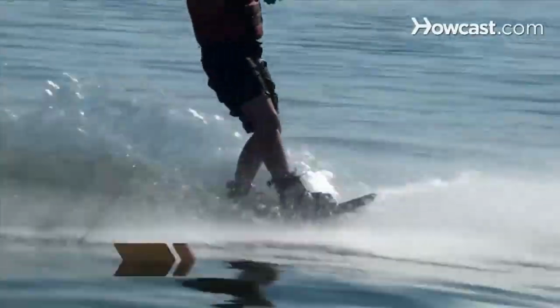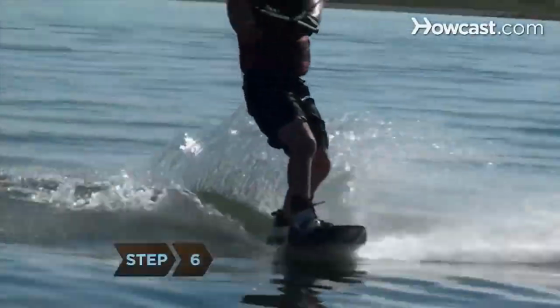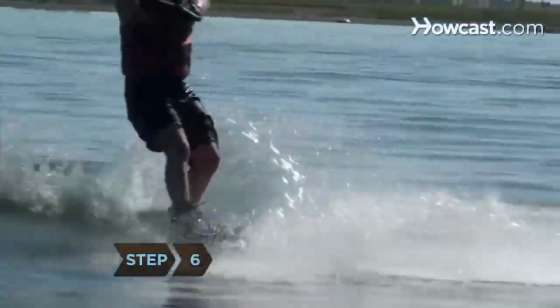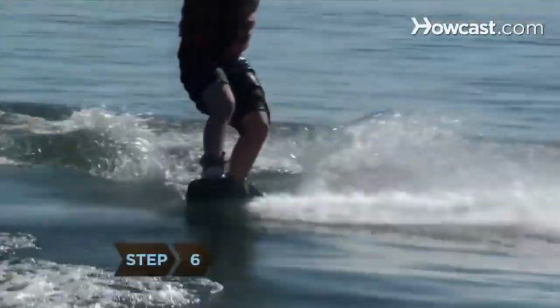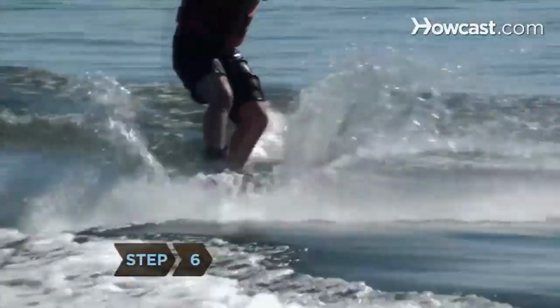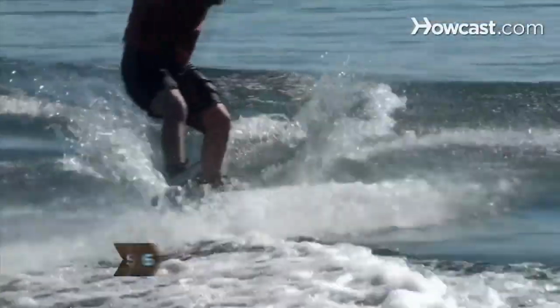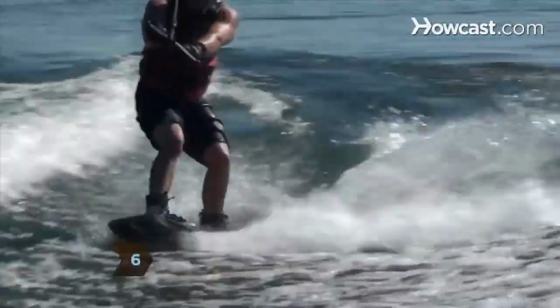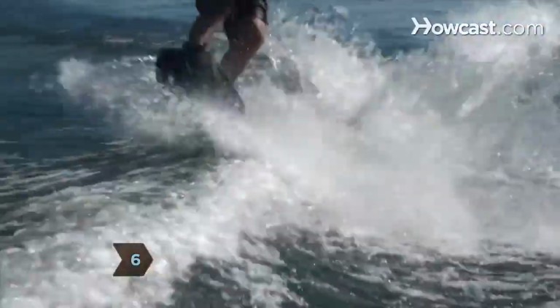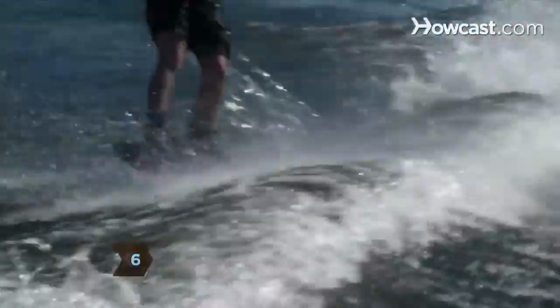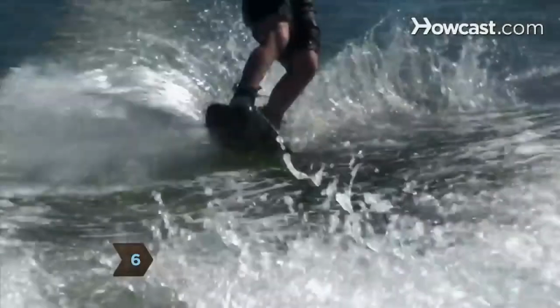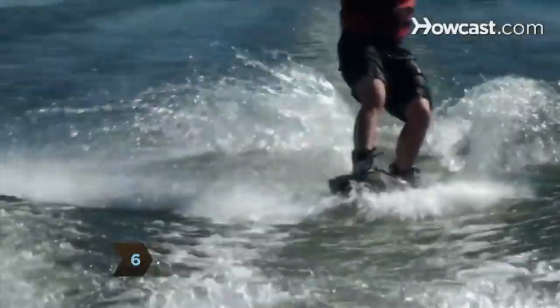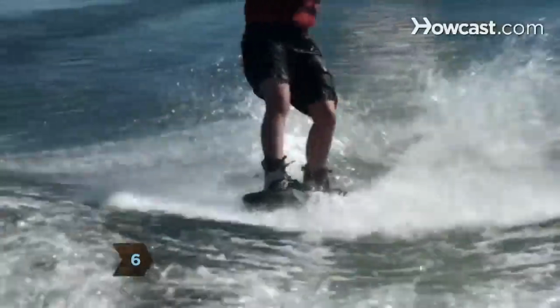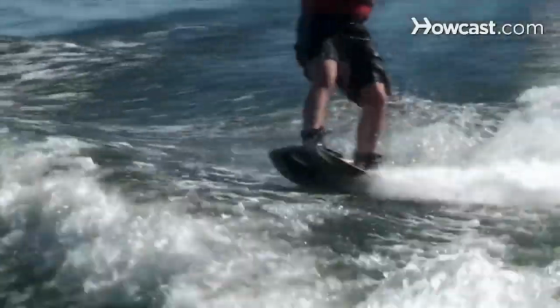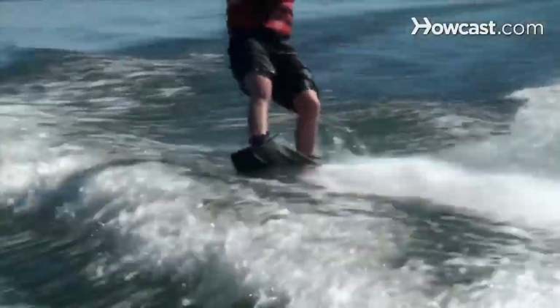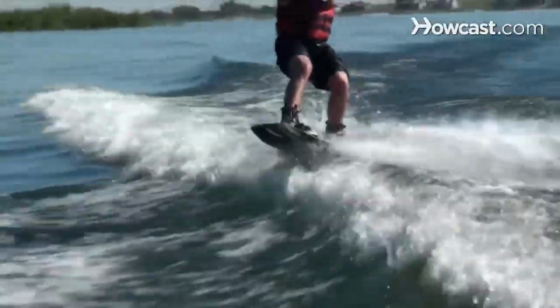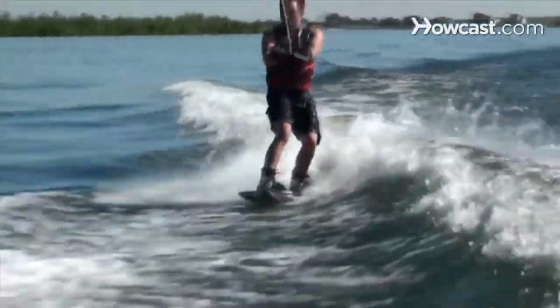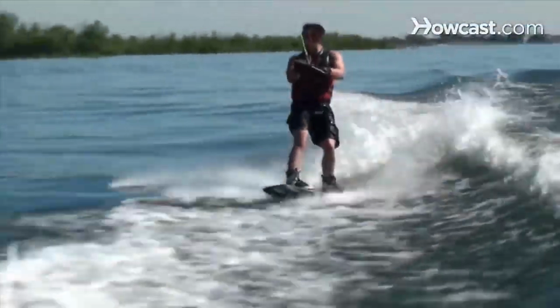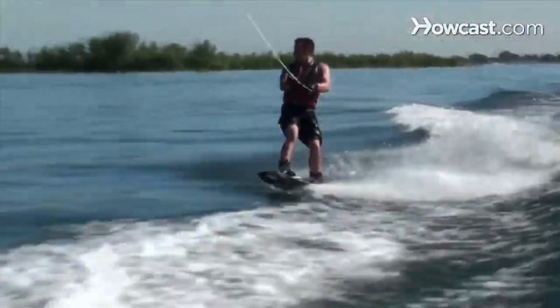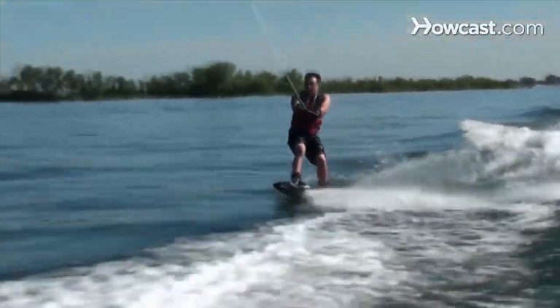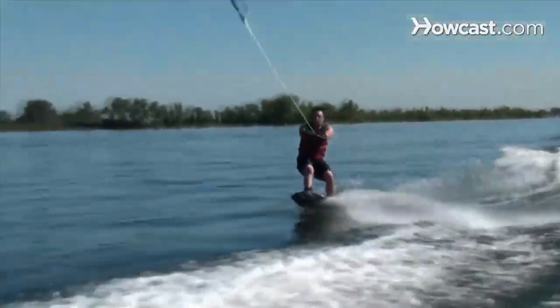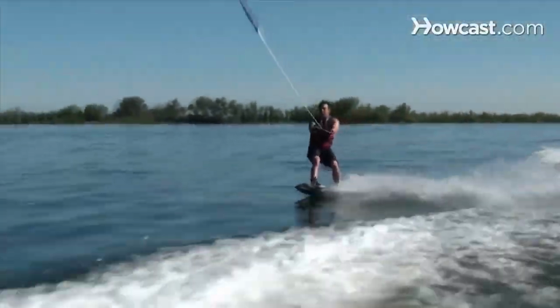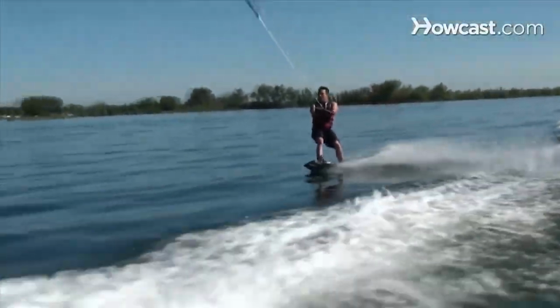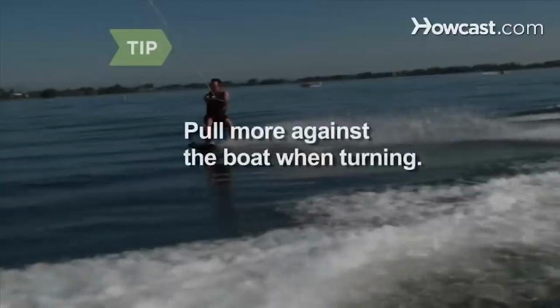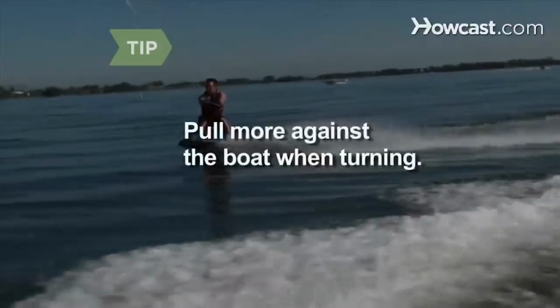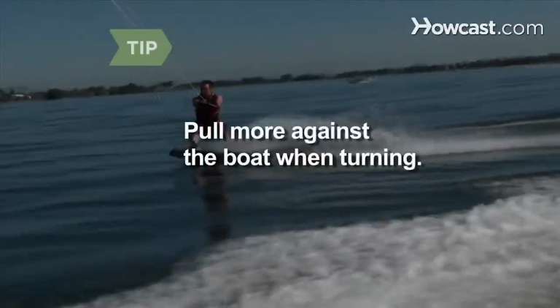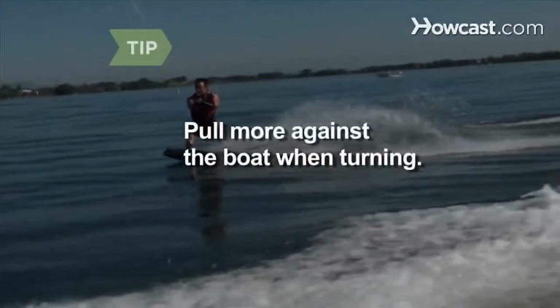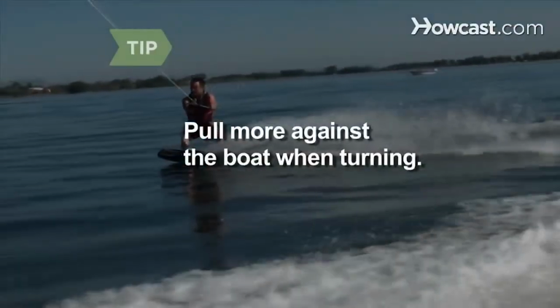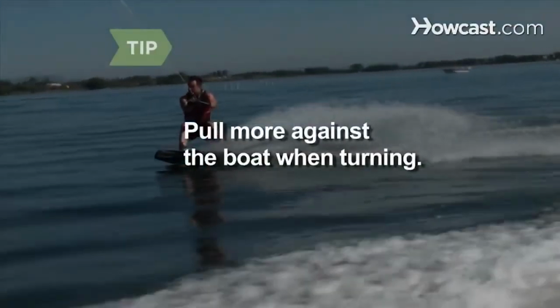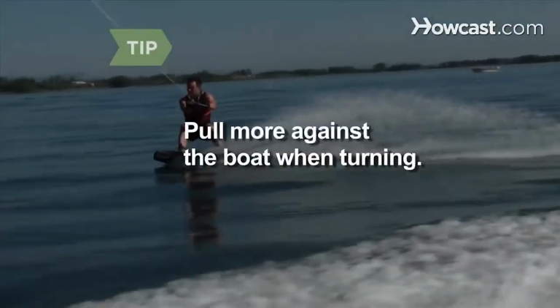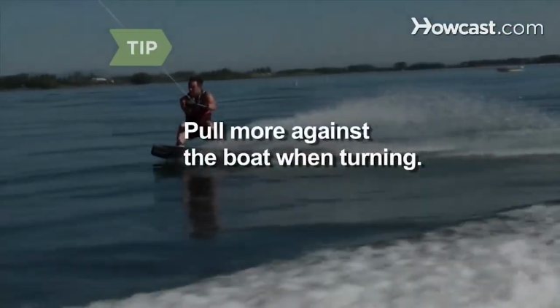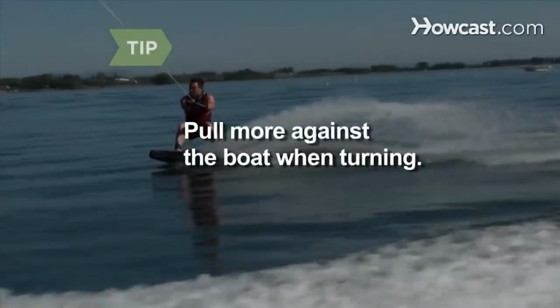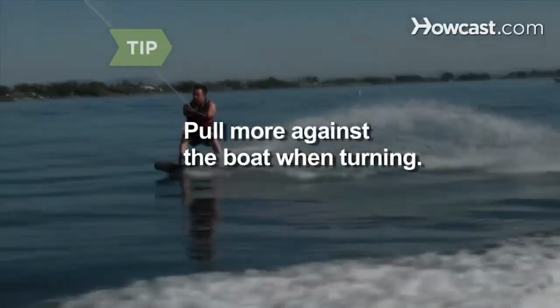Step 6. Lean back onto your heels to dig the heel-side edge into the water and turn outside the wake on your left. Move your hands out in front of you. When turning, your weight will pull against the boat more than when you're riding straight.